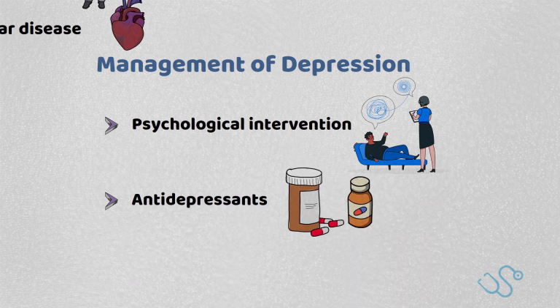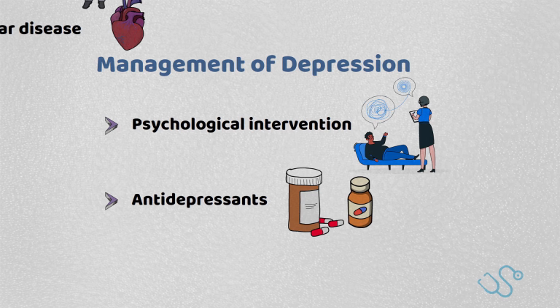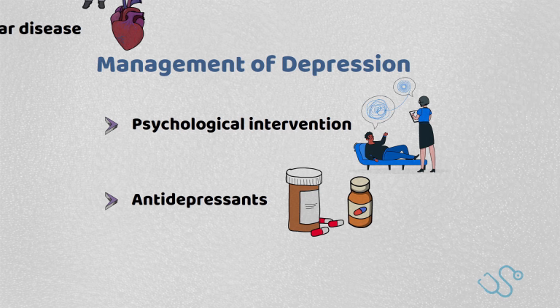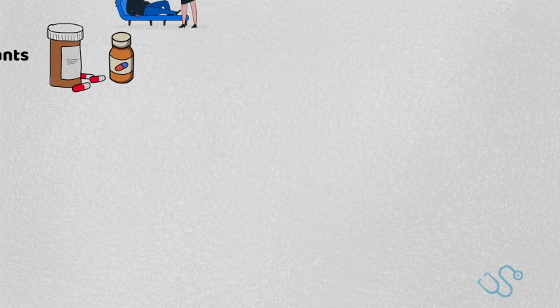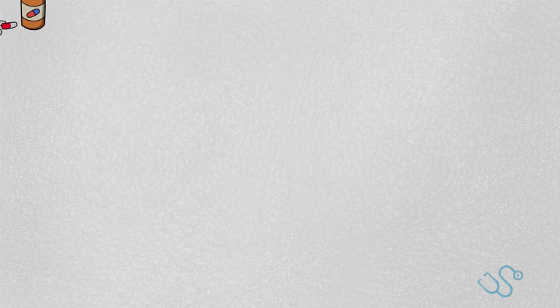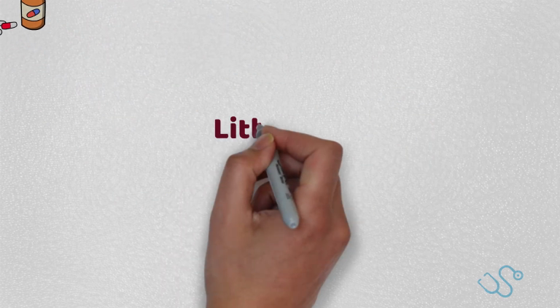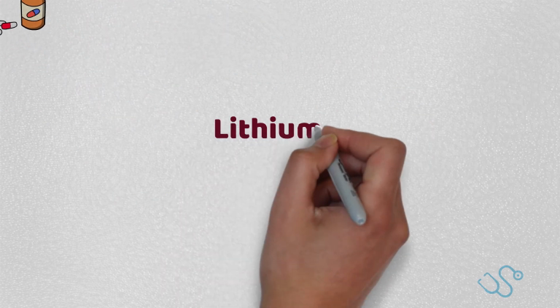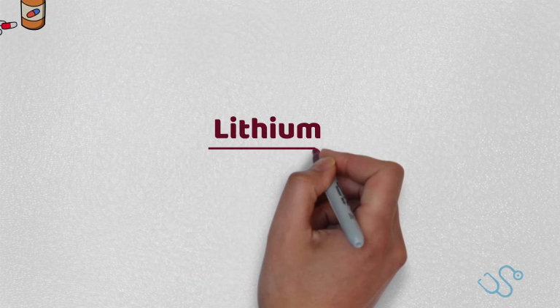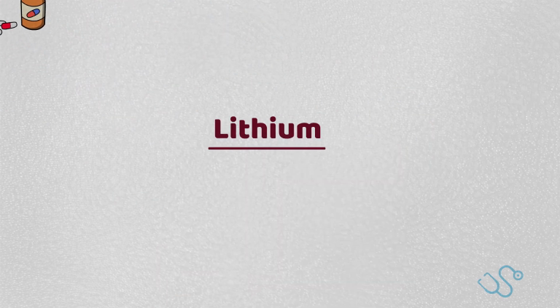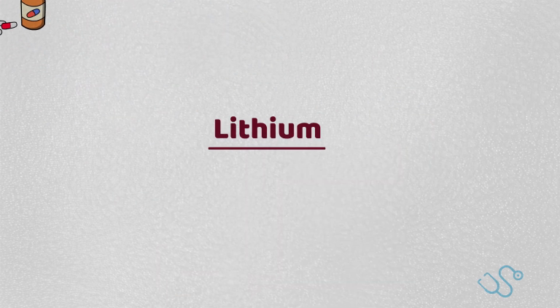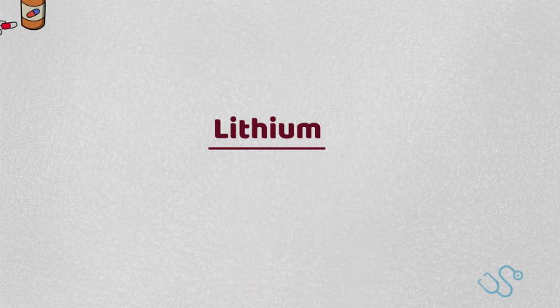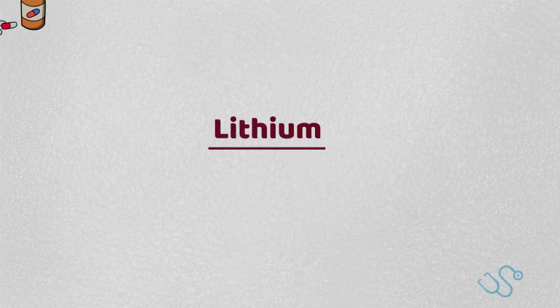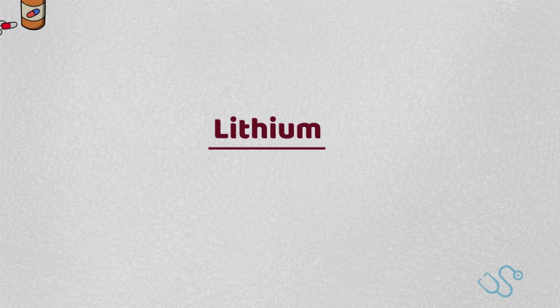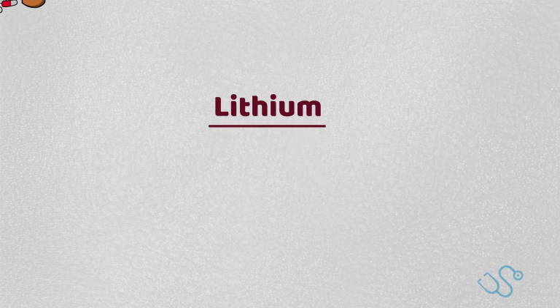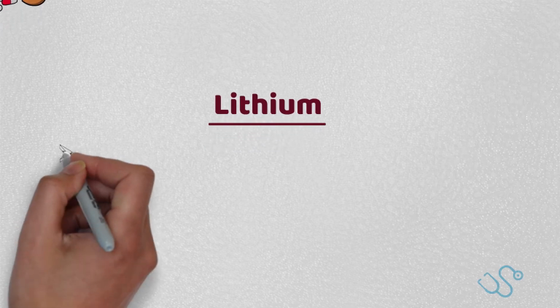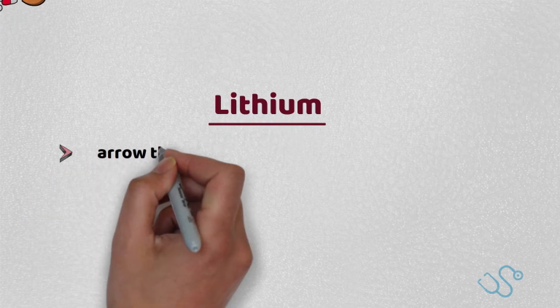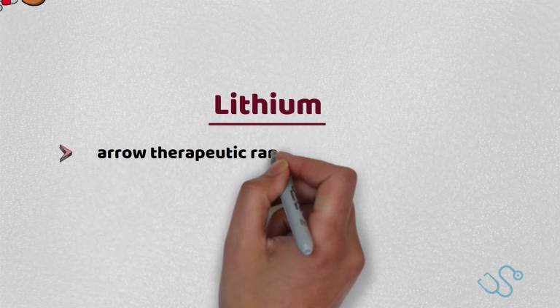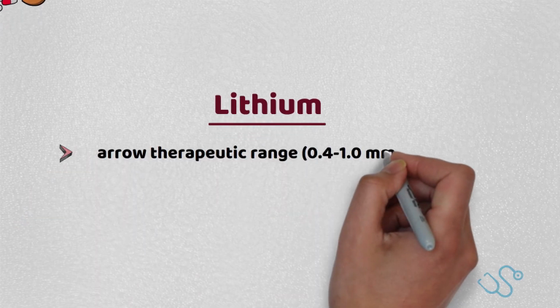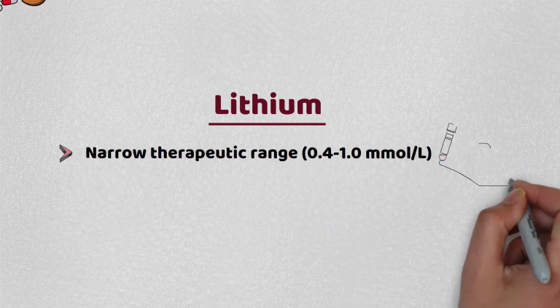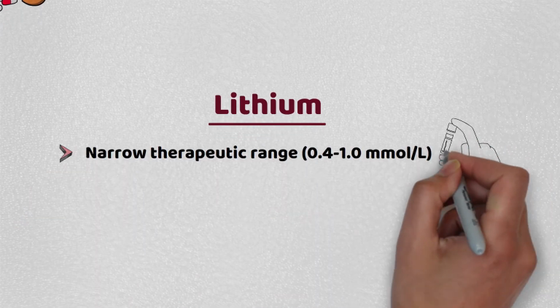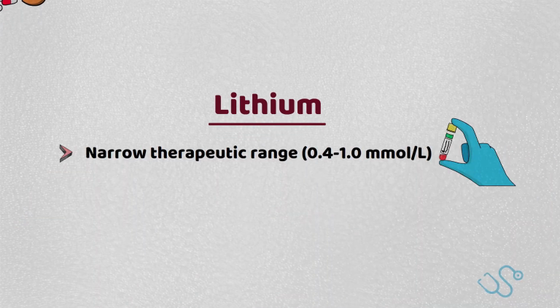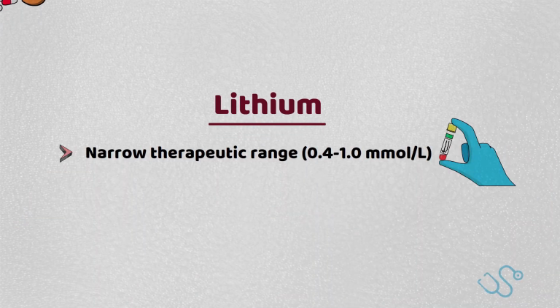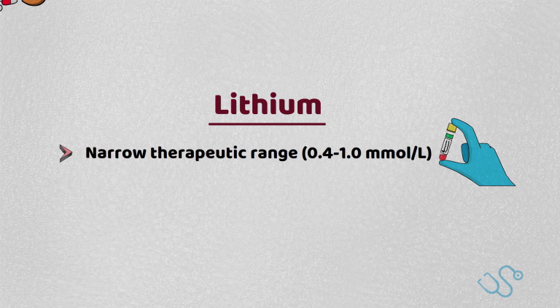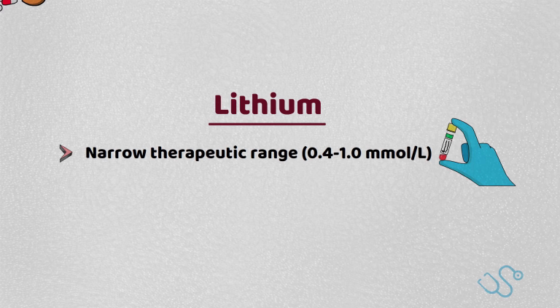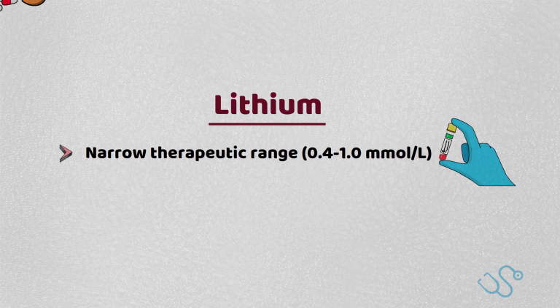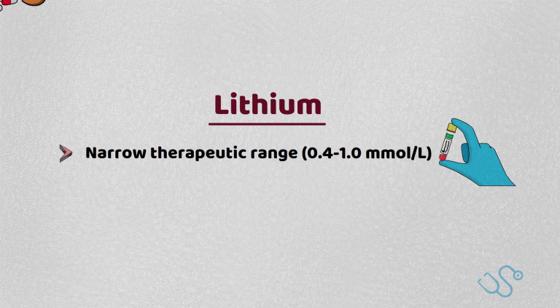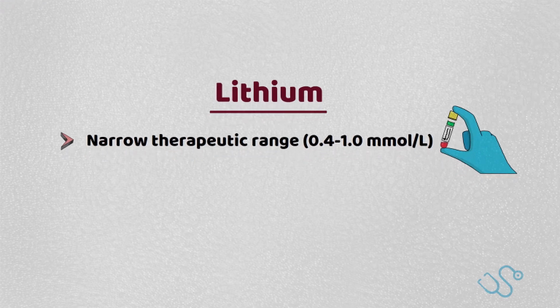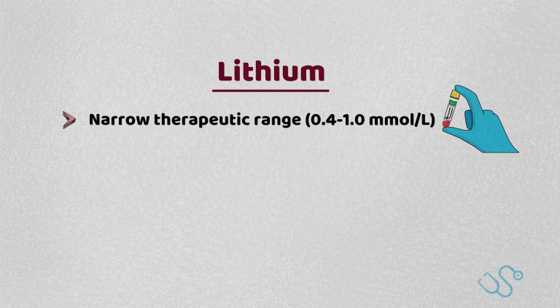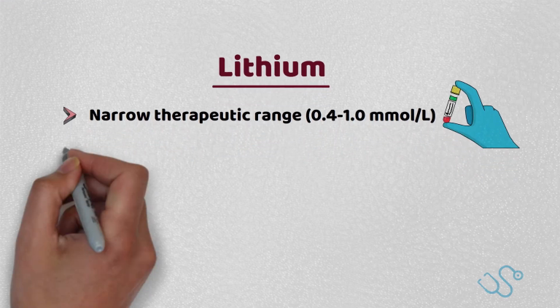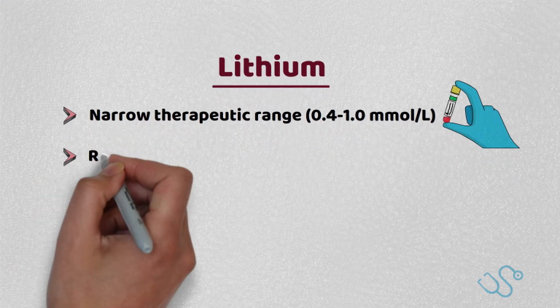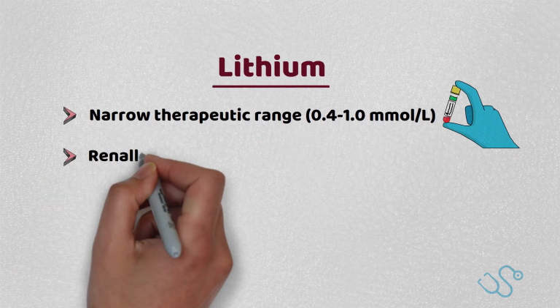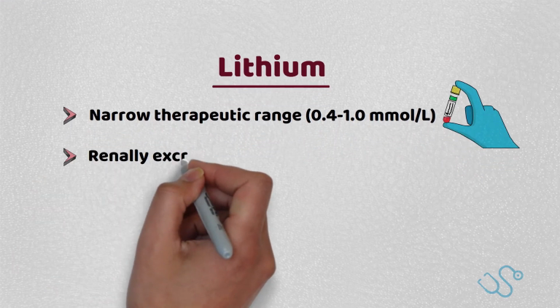The cornerstone of treatment, however, involves lithium, which is the mood stabiliser of choice. It has an extremely narrow therapeutic range, between 0.4 and 1.0 millimoles per litre, but has a very long half-life and is excreted by the kidneys.